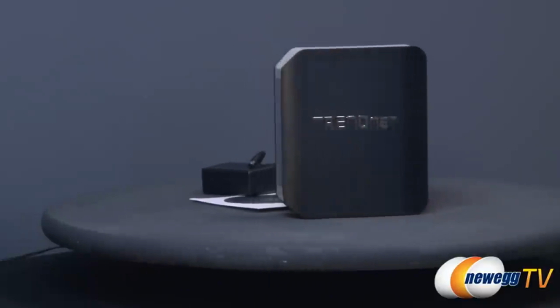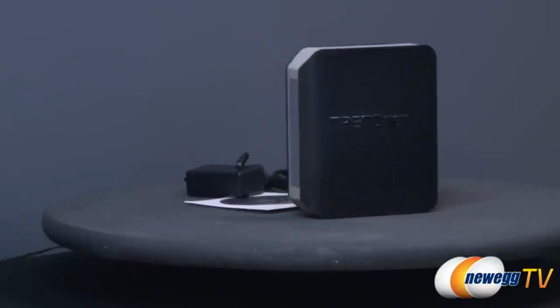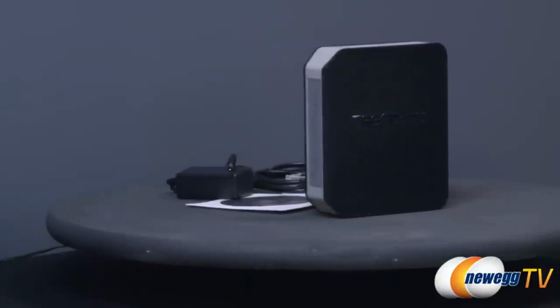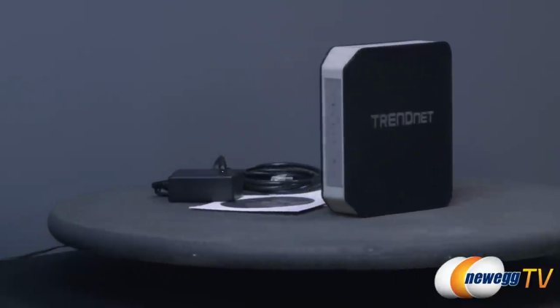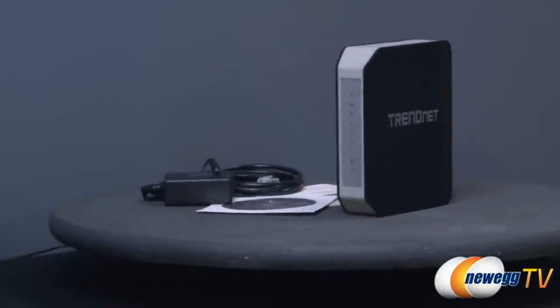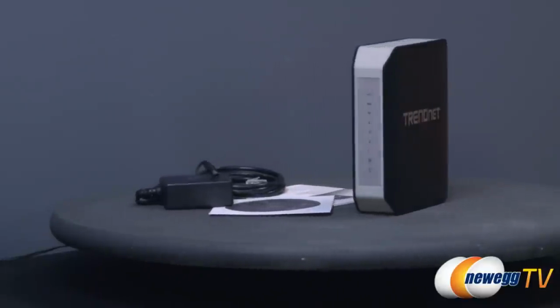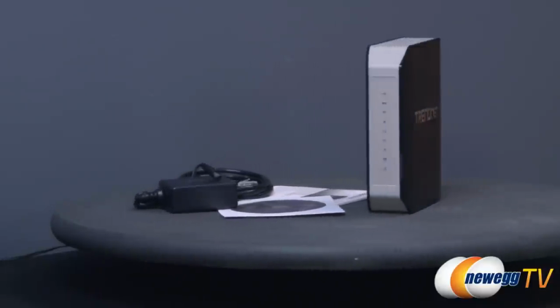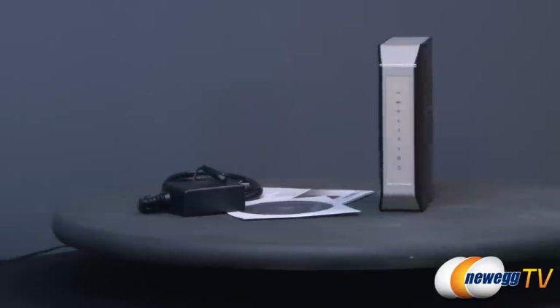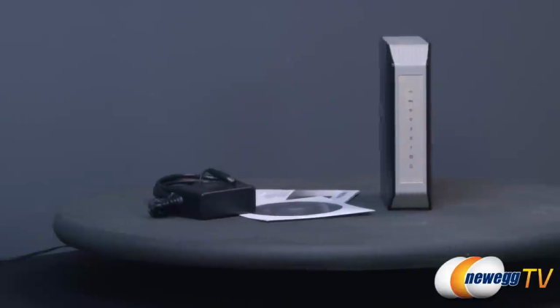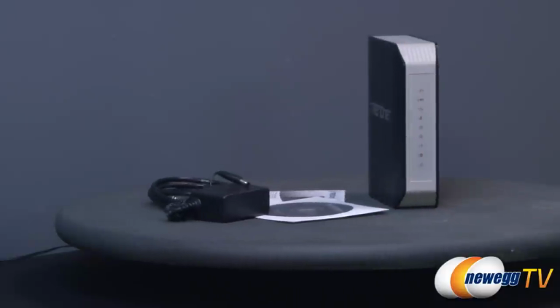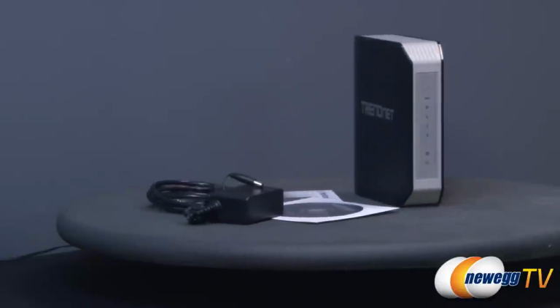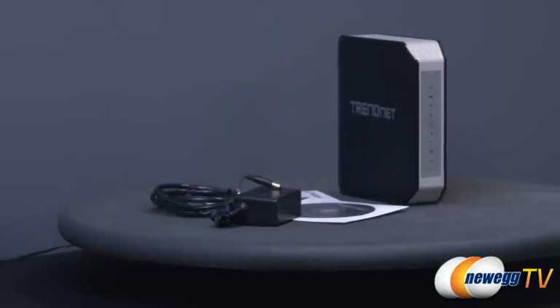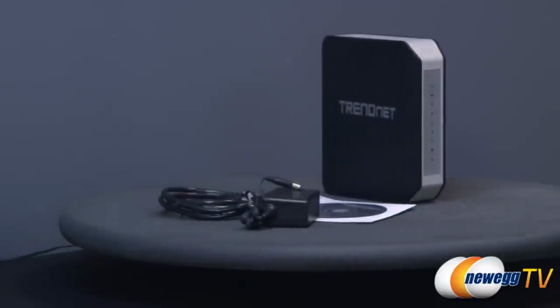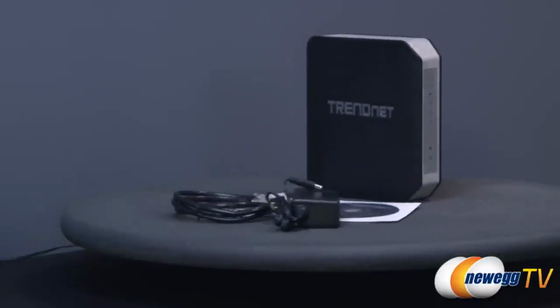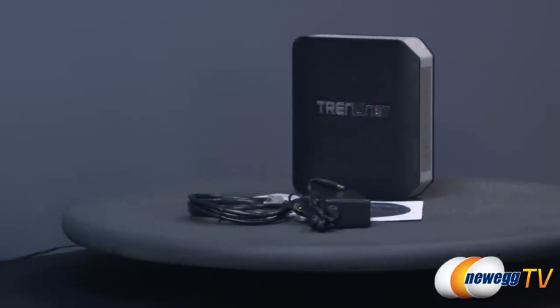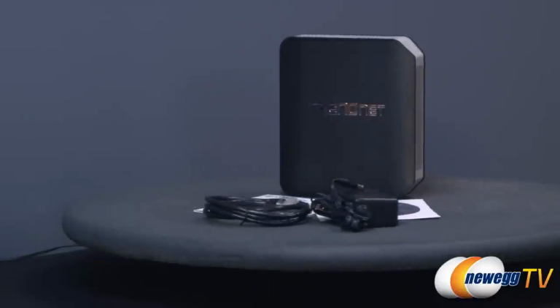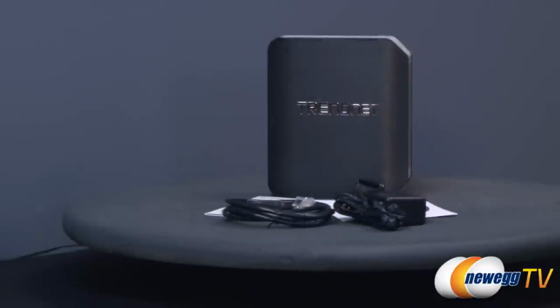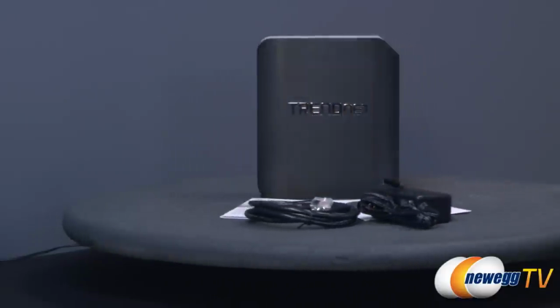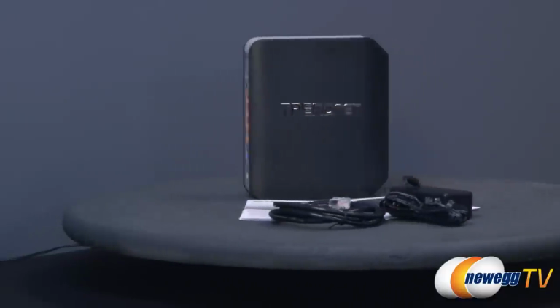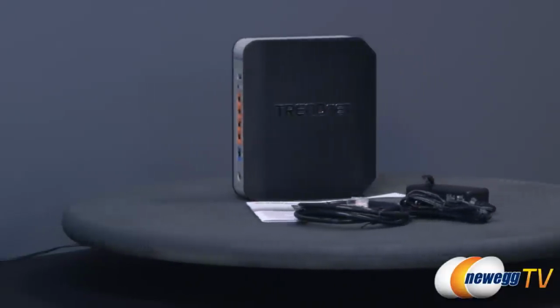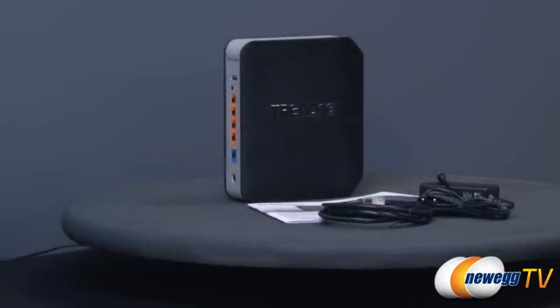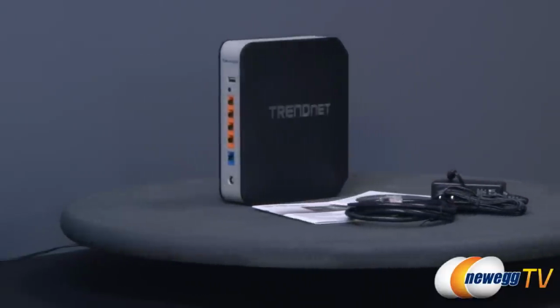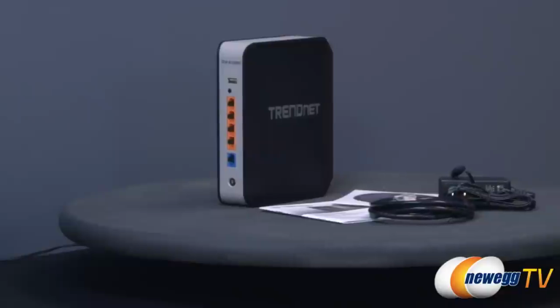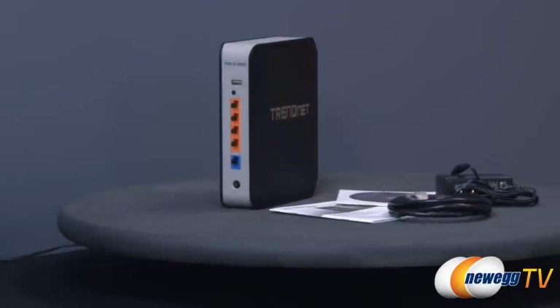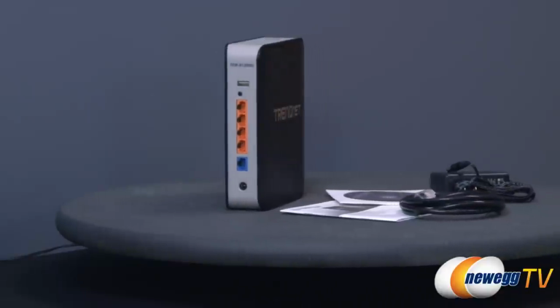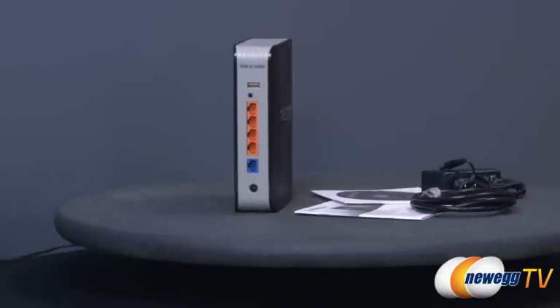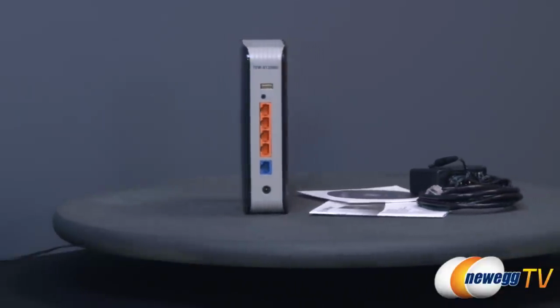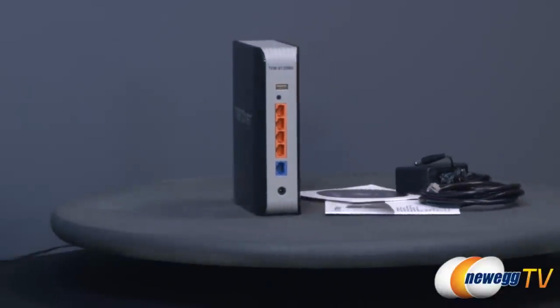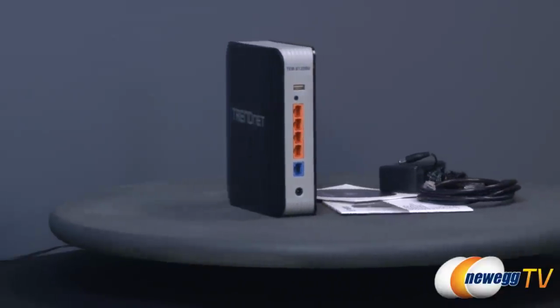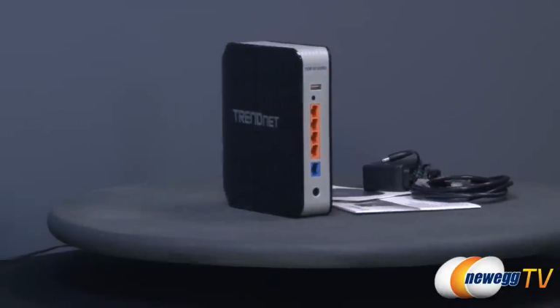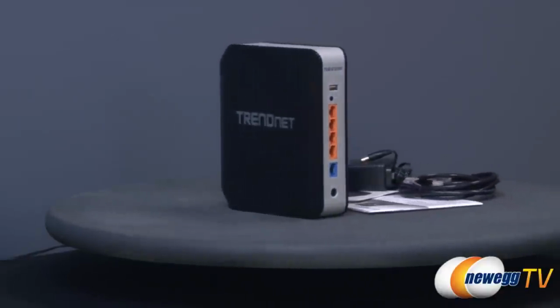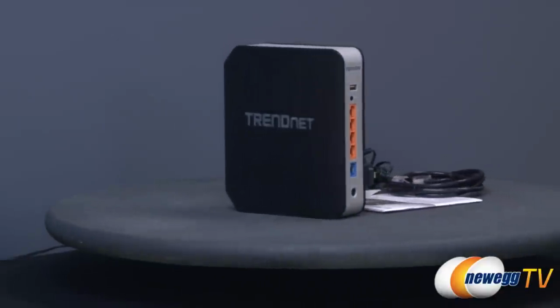For desktop PCs and laptops, take advantage of the additional 1.3 gigabit per second wireless AC network for online gaming and fast uninterrupted streaming speeds.